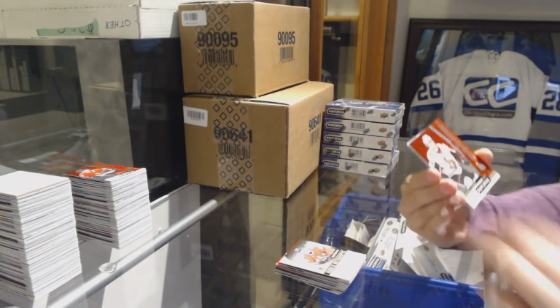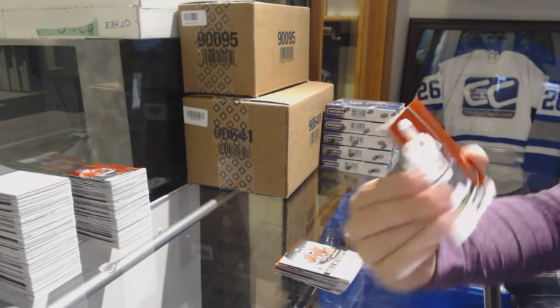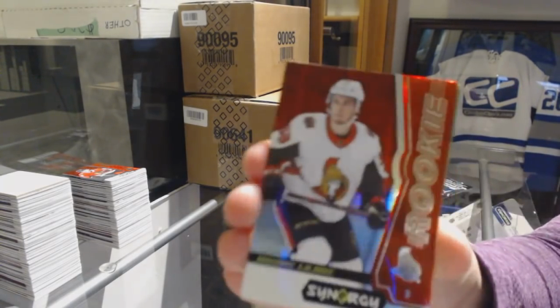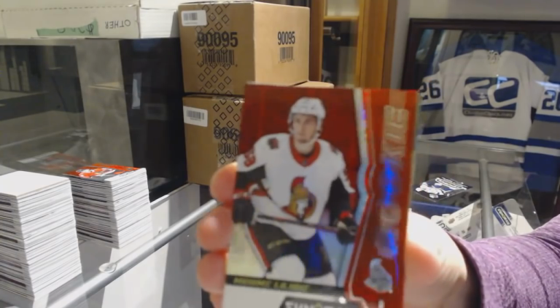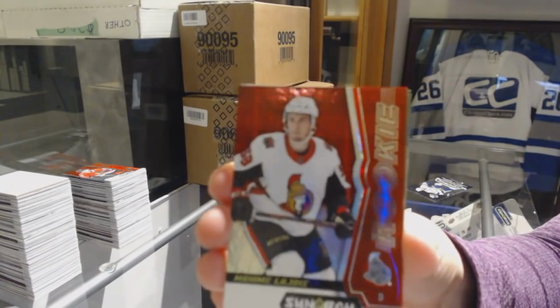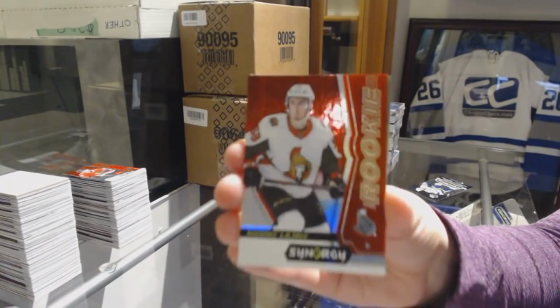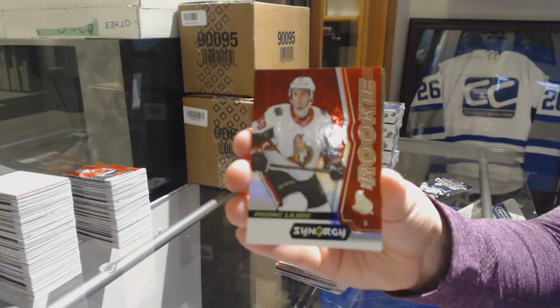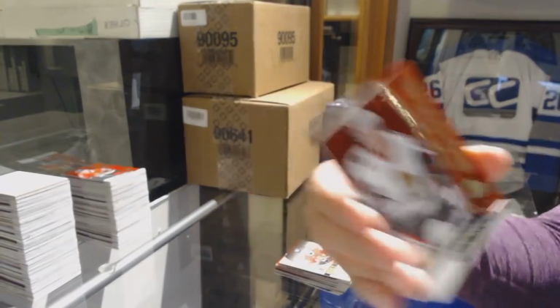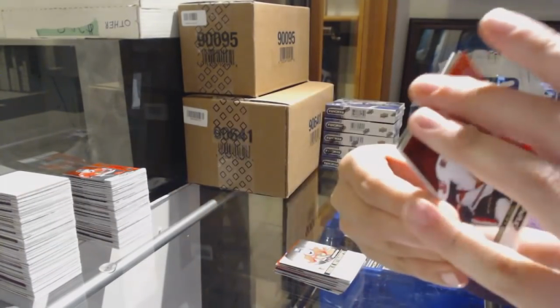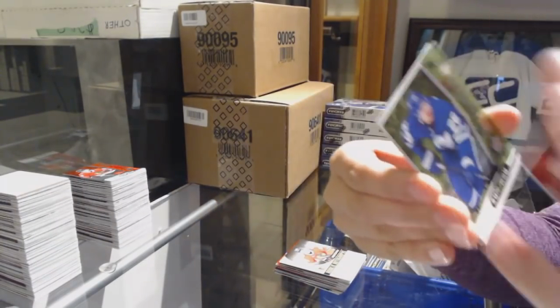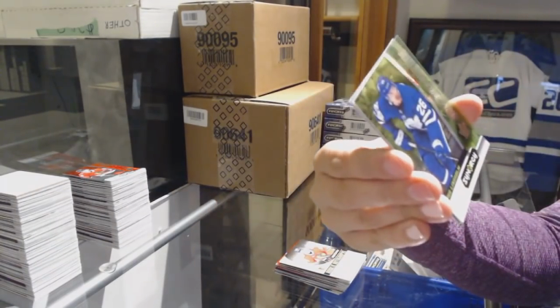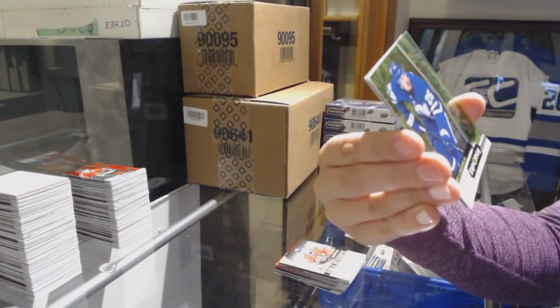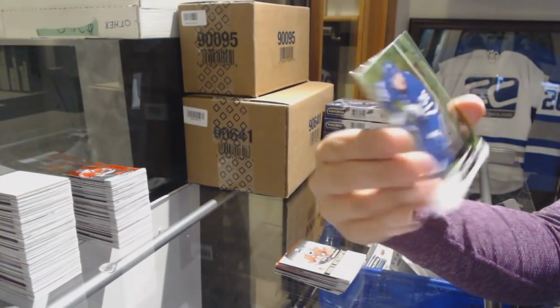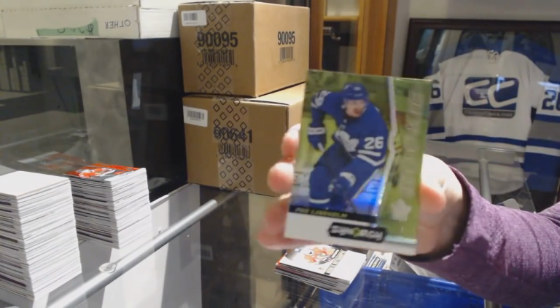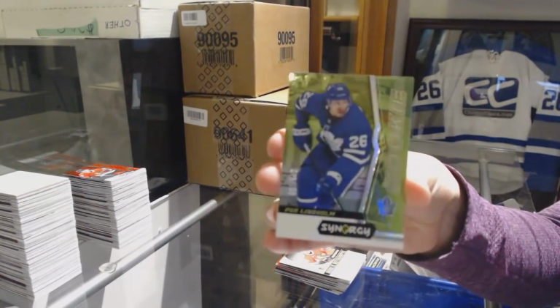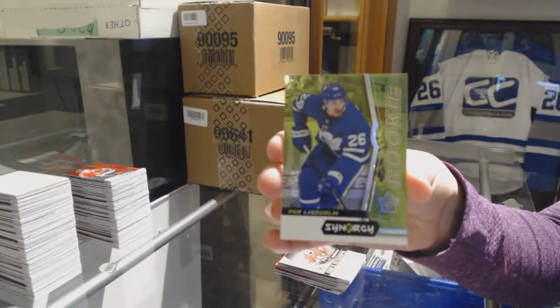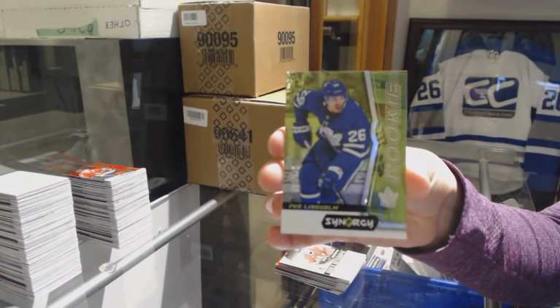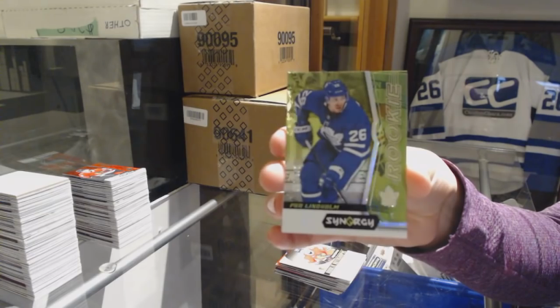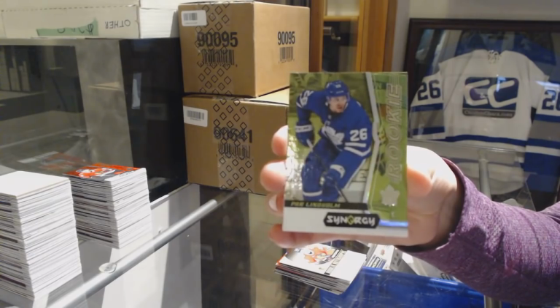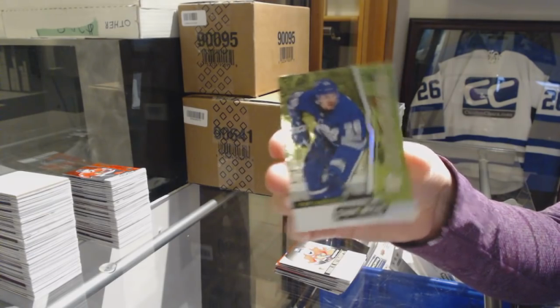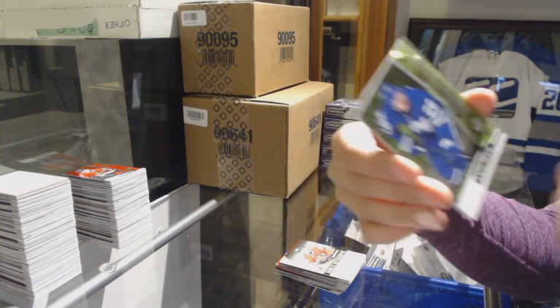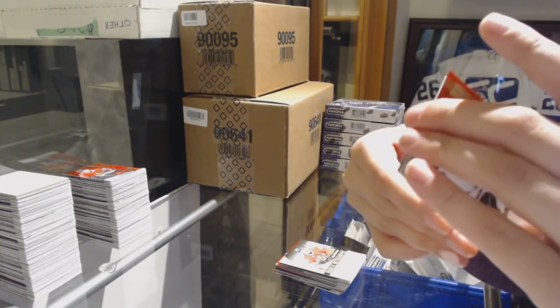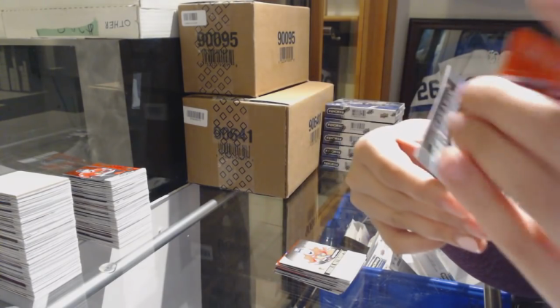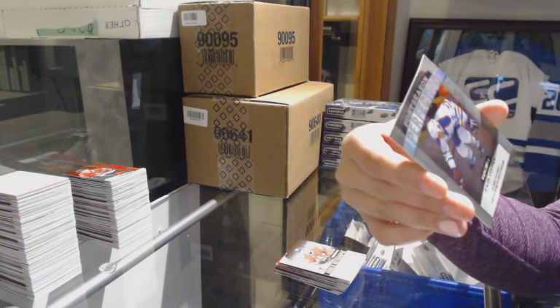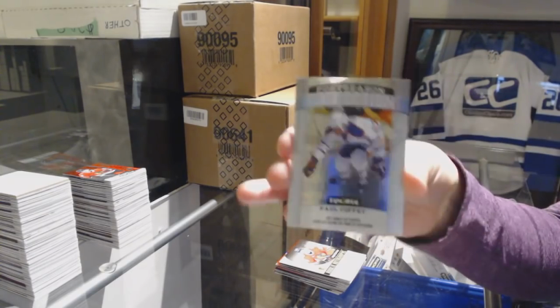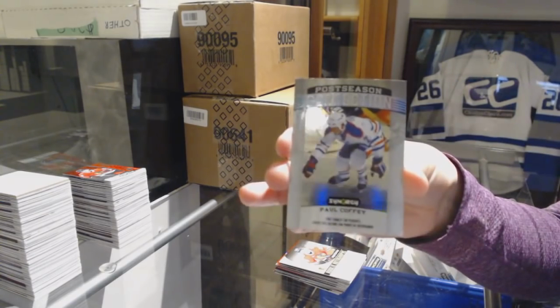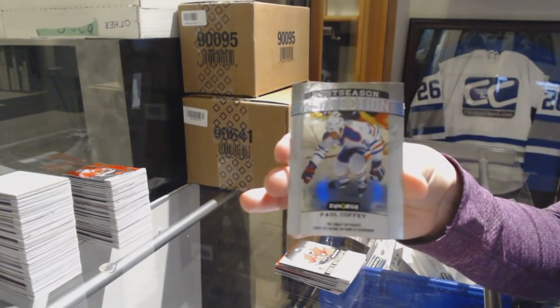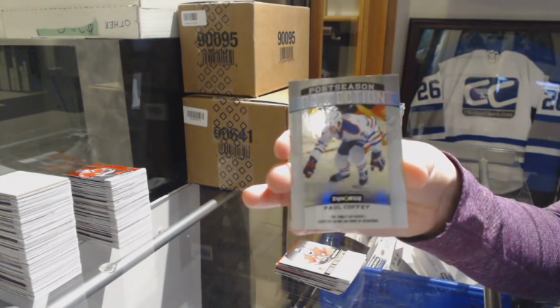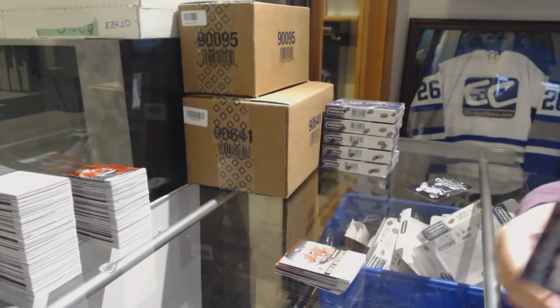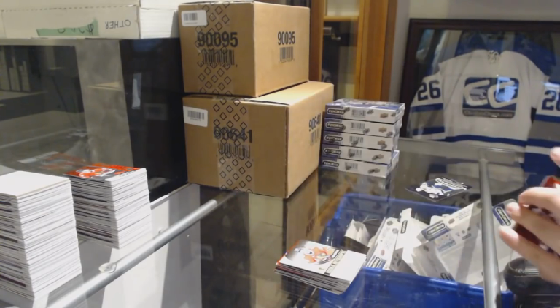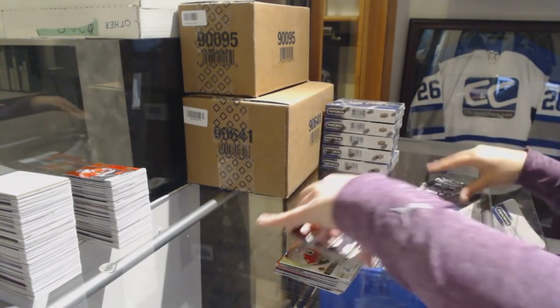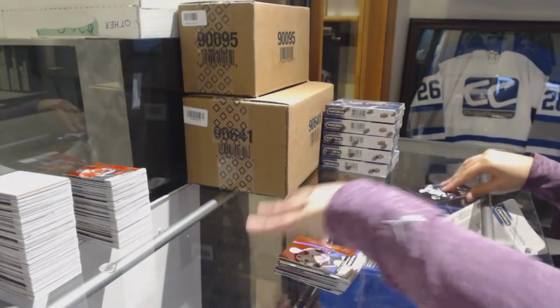We've got a red rookie of Maxime Lajoie for the Ottawa Senators. Green number to 299 Pär Lindholm for the Toronto Maple Leafs. And Postseason of Paul Coffey for the Edmonton Oilers.